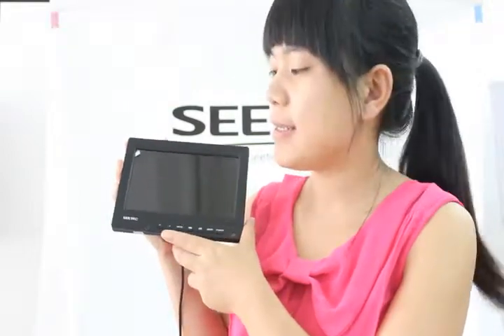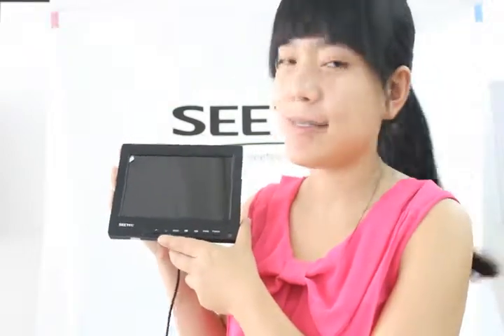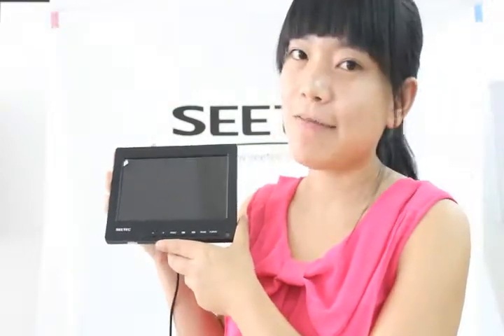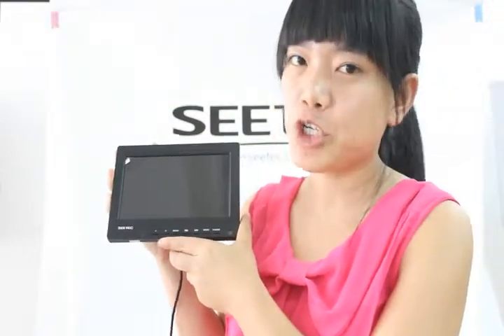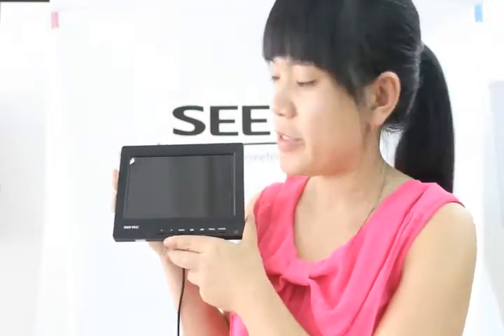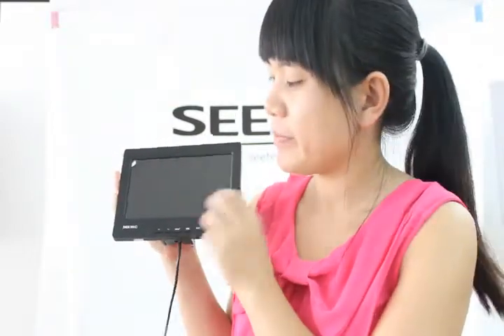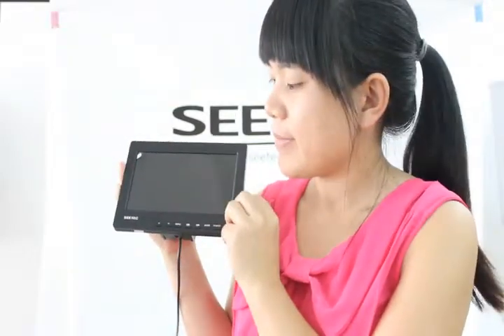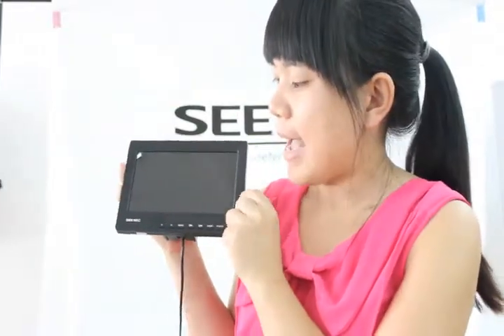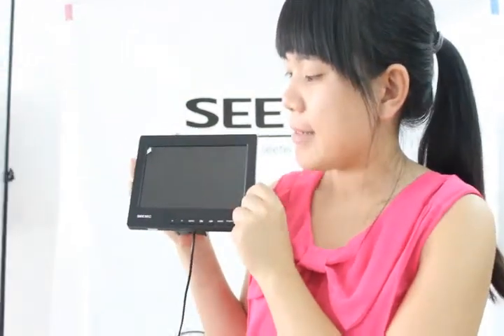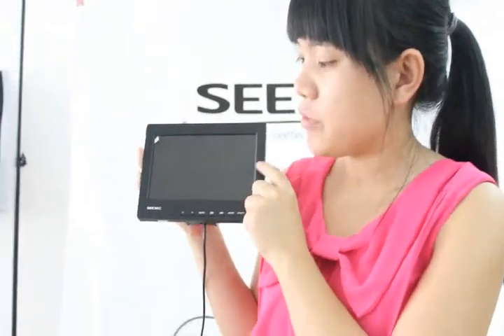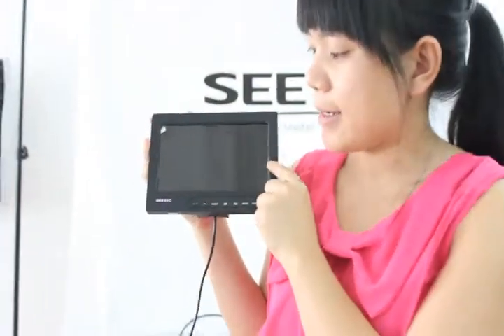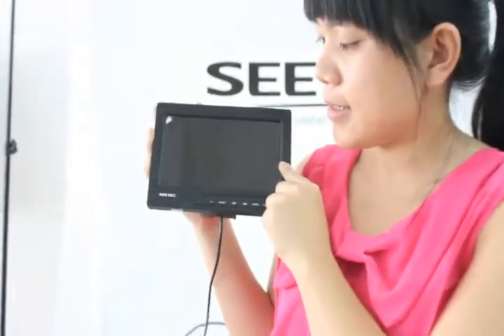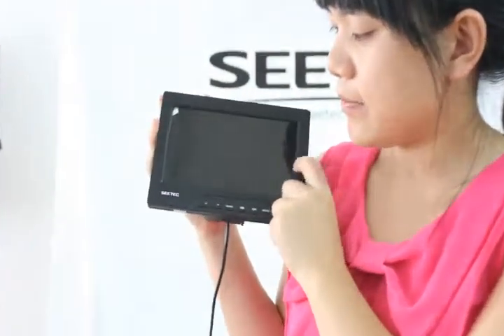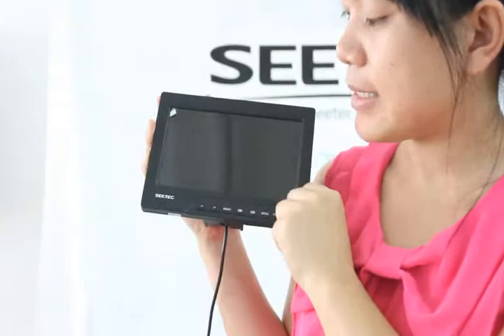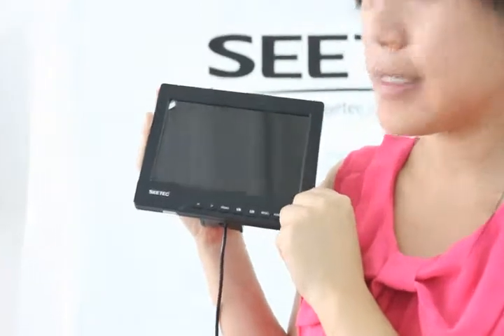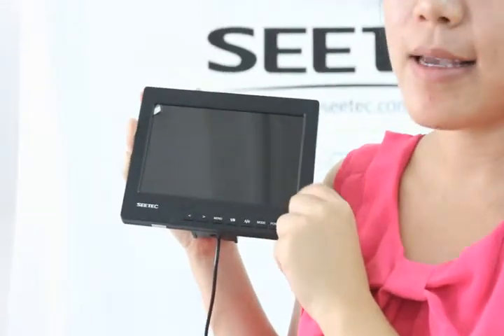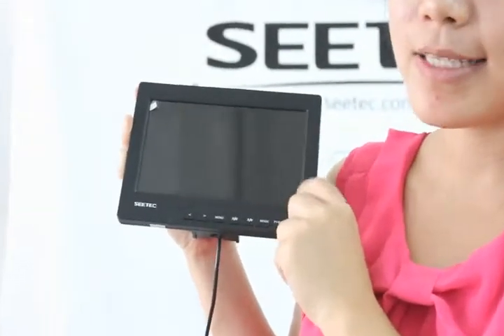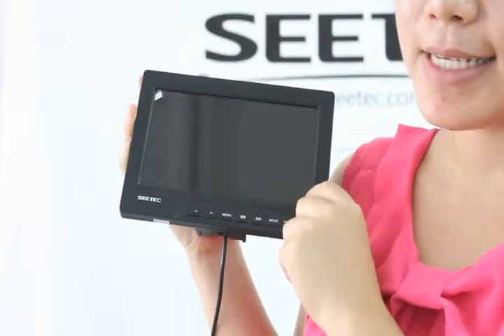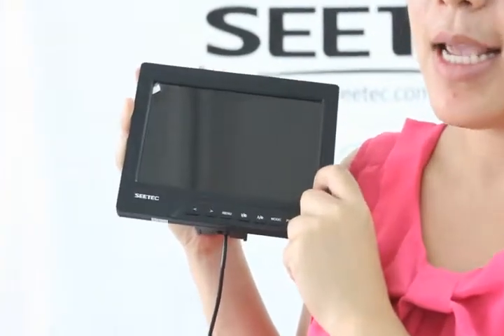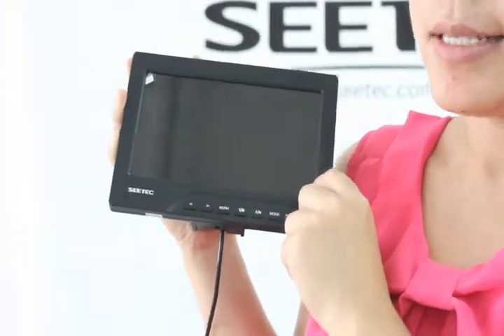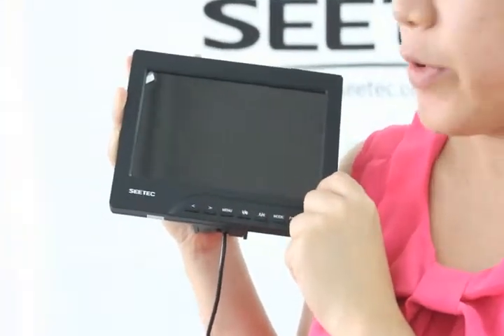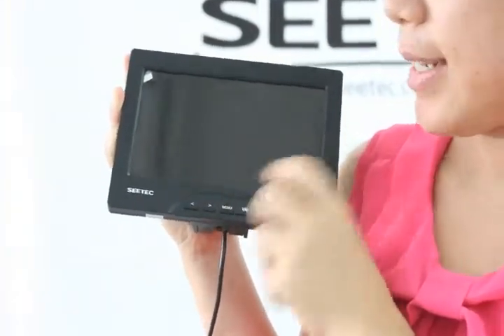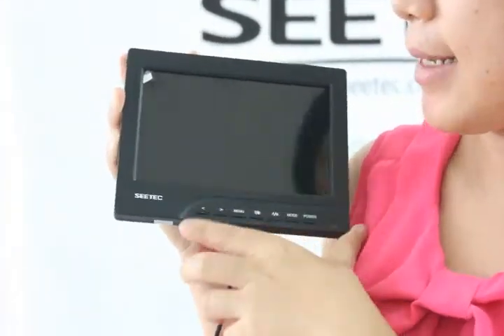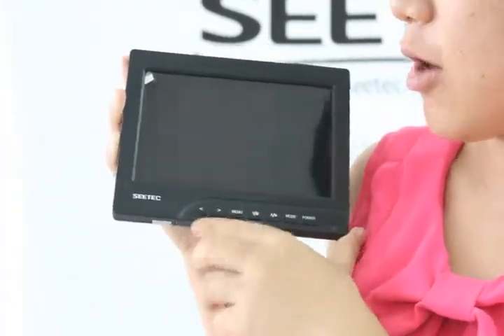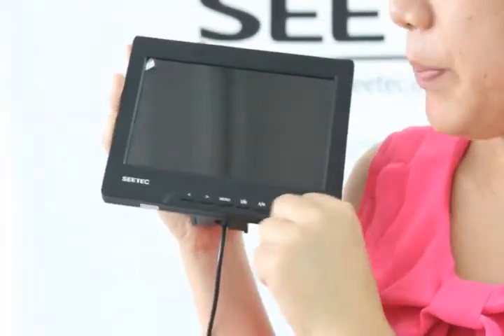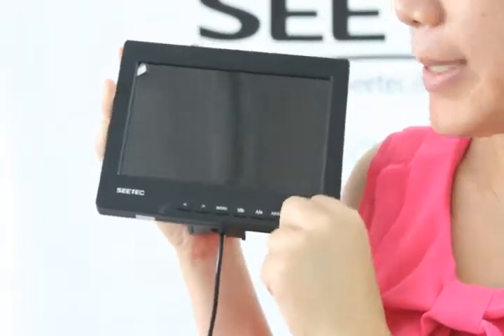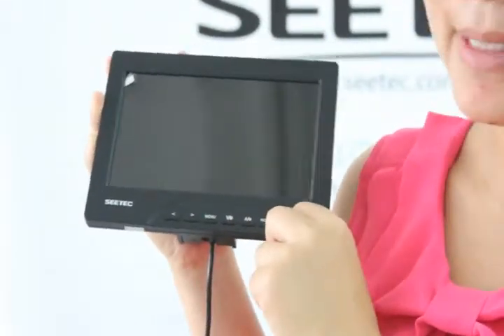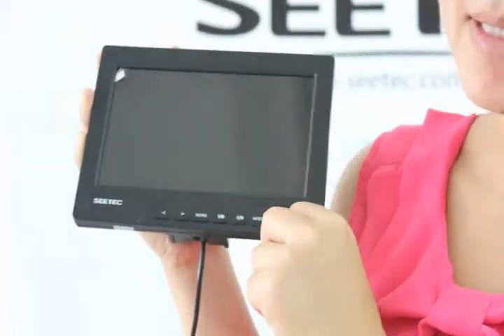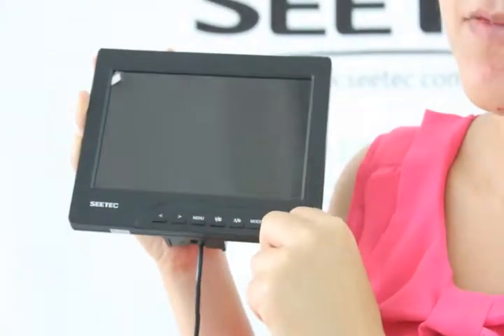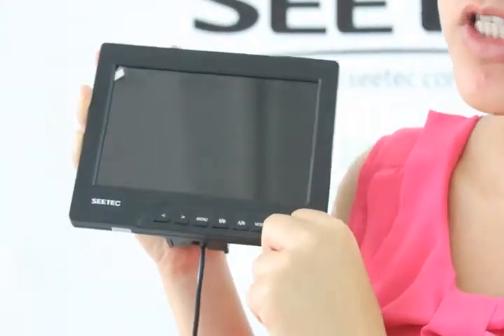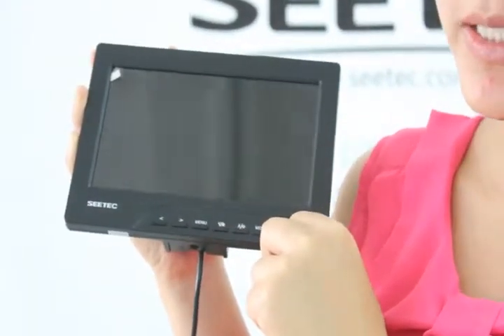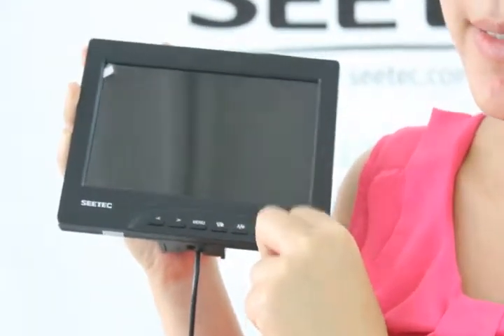It is 7 inch. Look at it — this is the LCD screen, and on the bottom are the function keys.